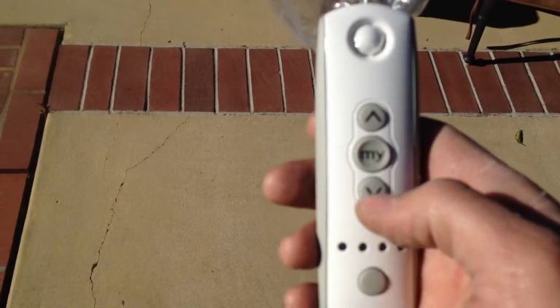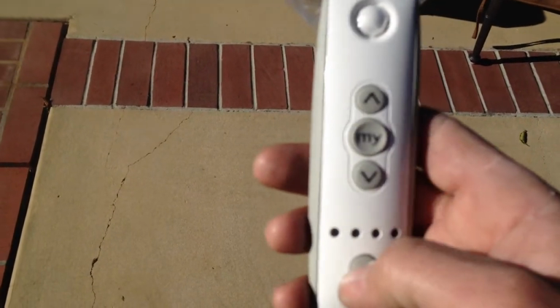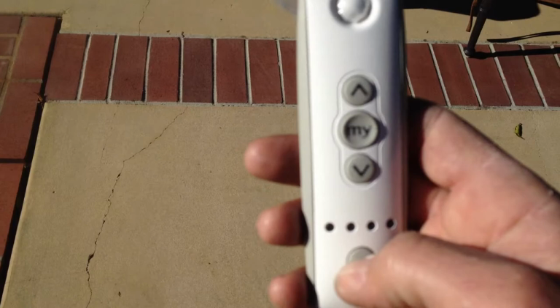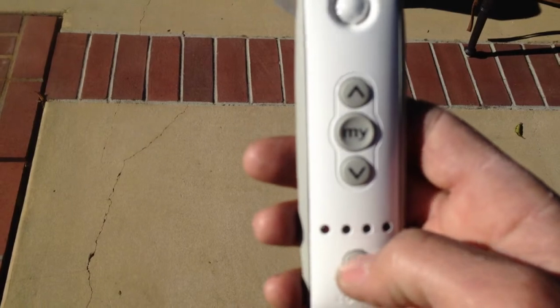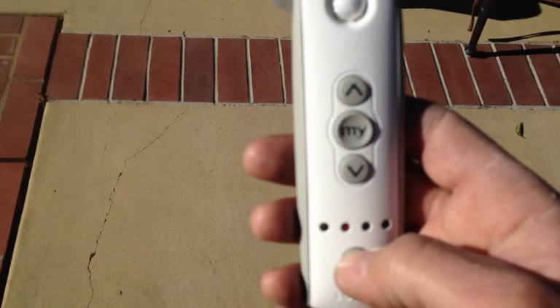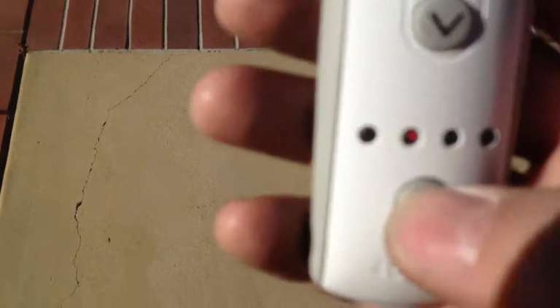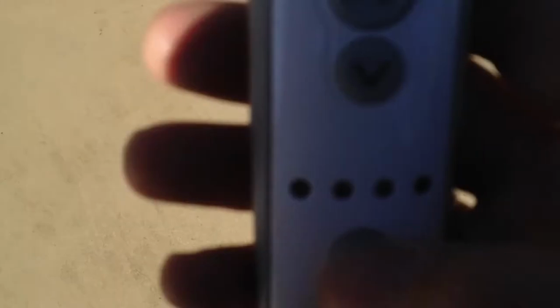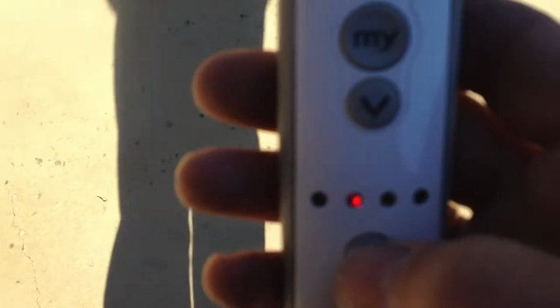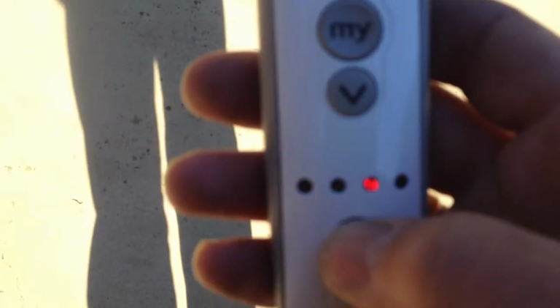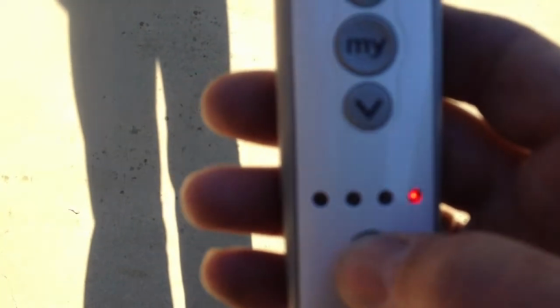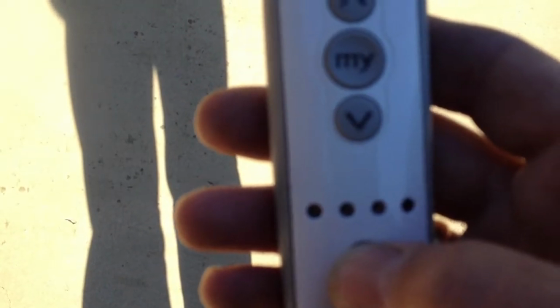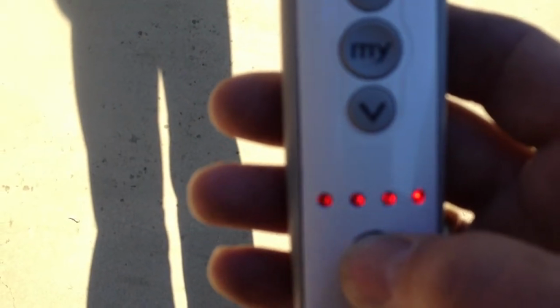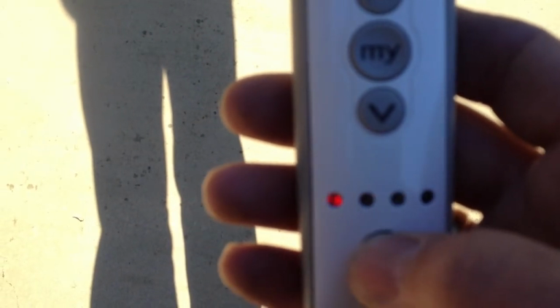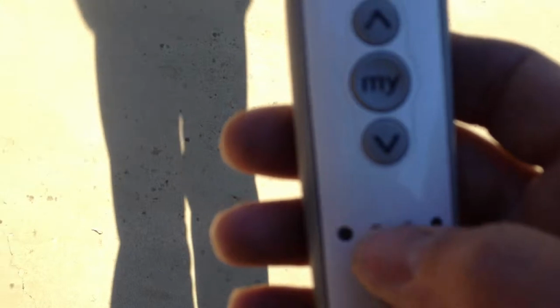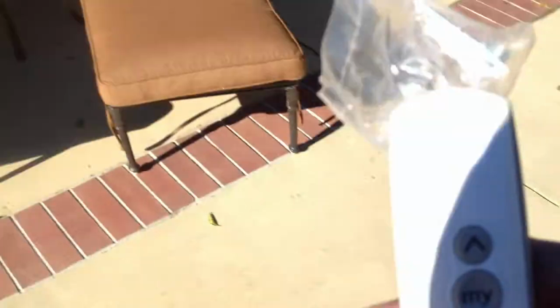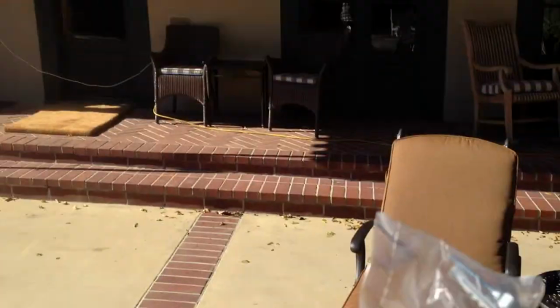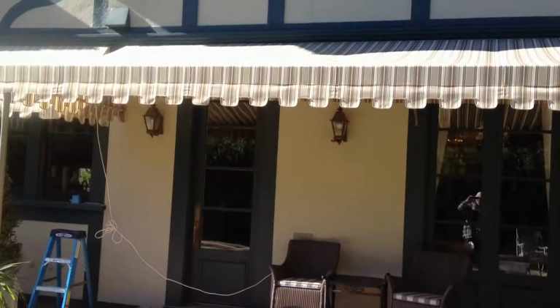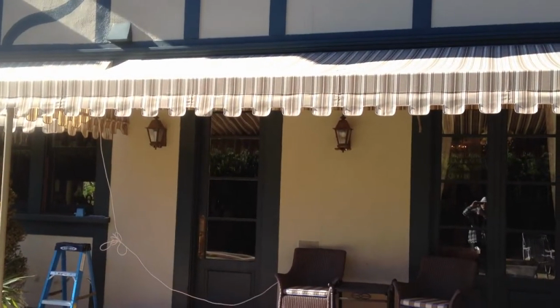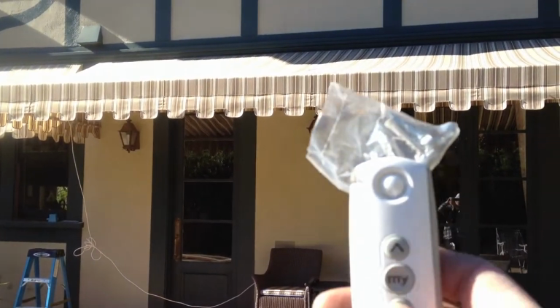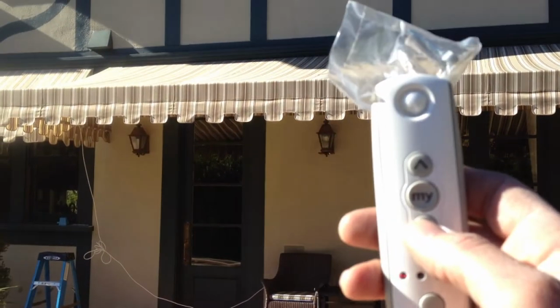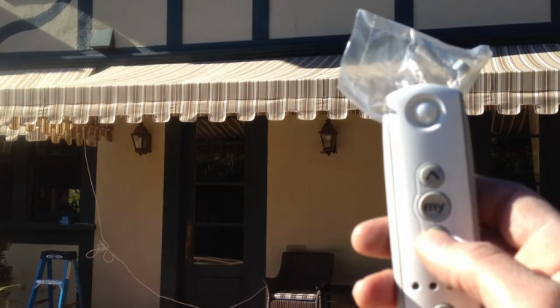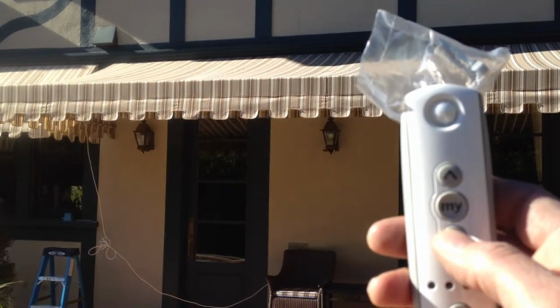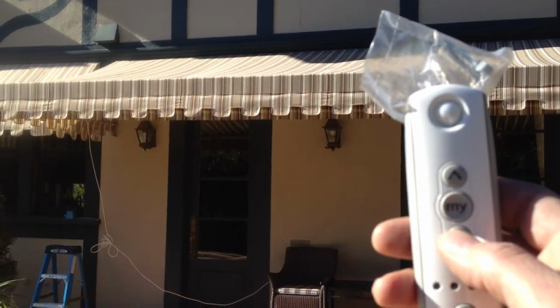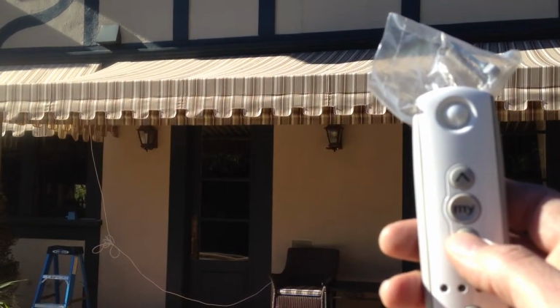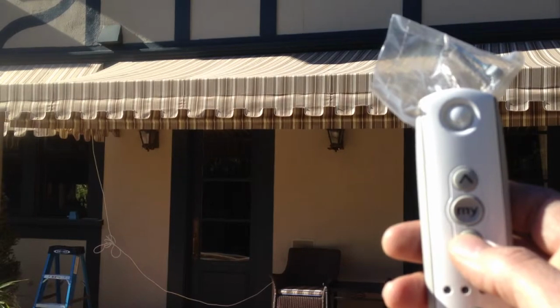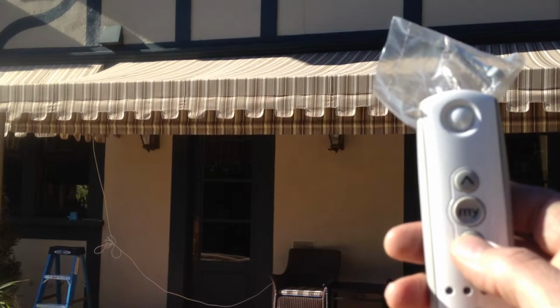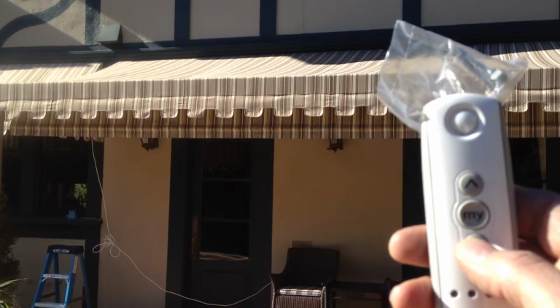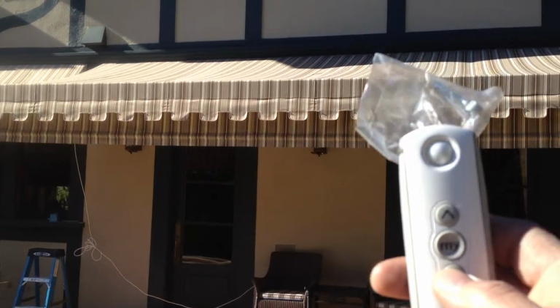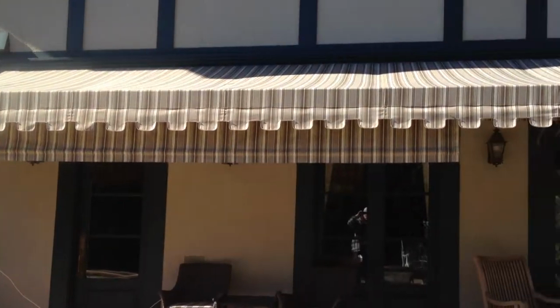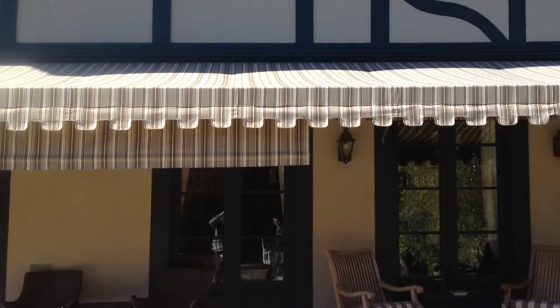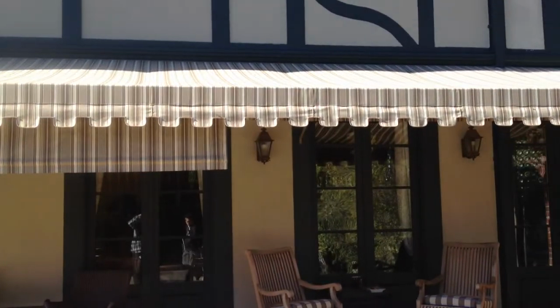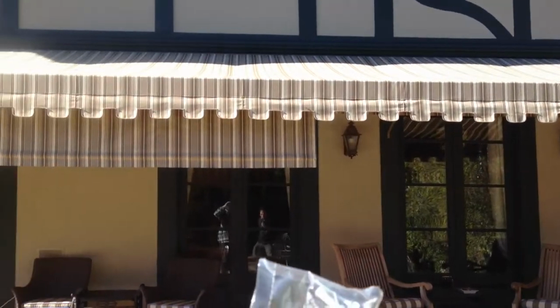So right now it's on channel one. Watch this — only one curtain got engaged.